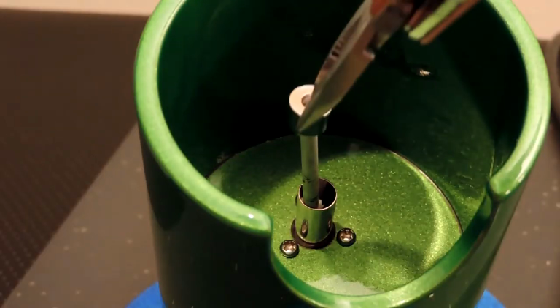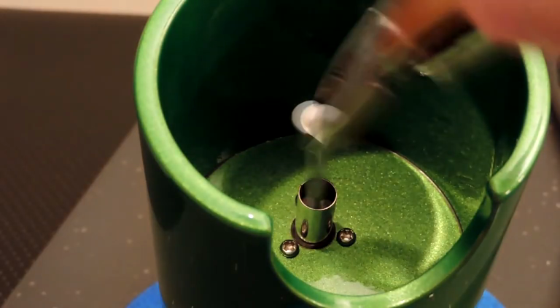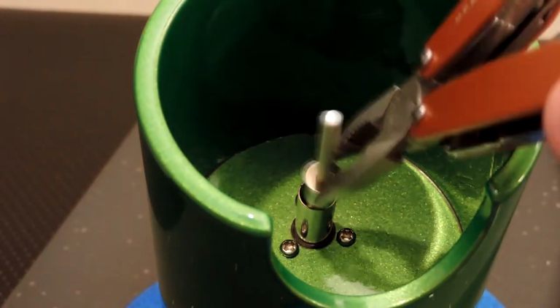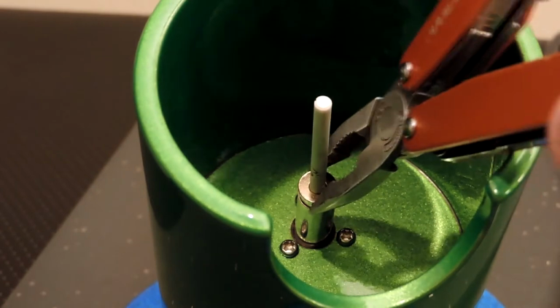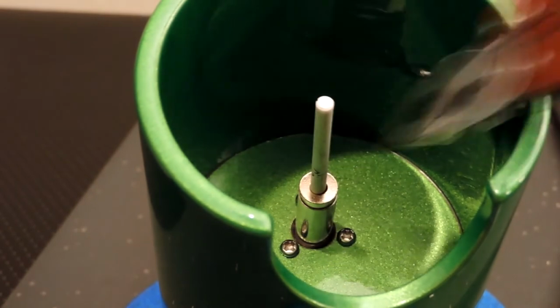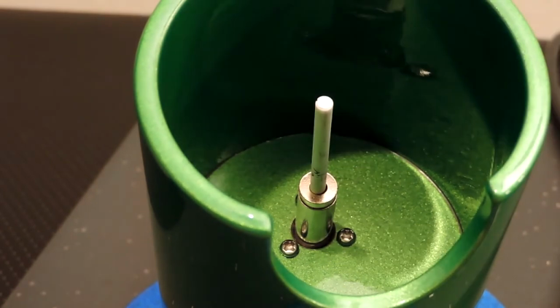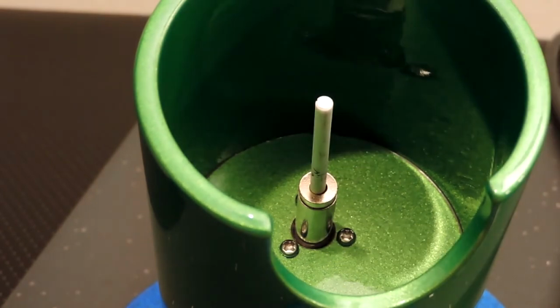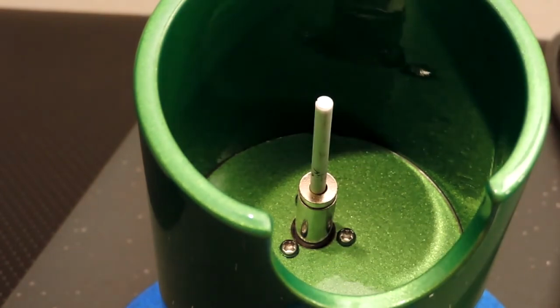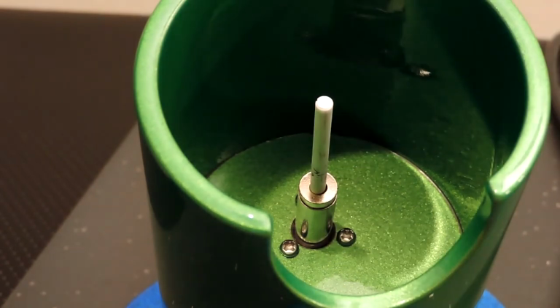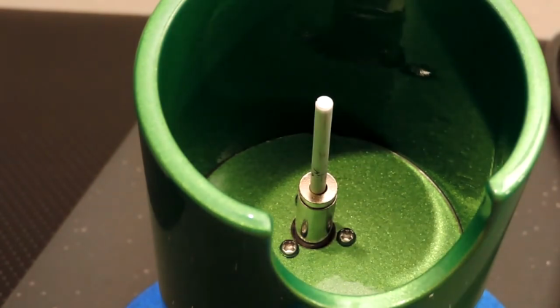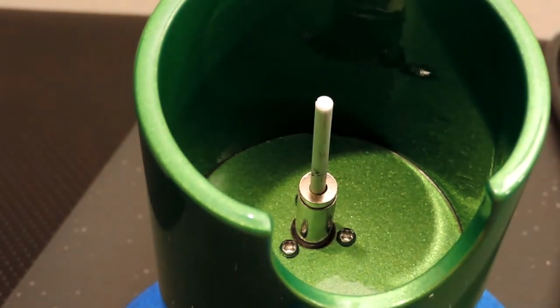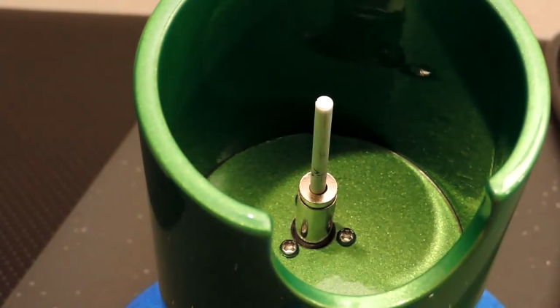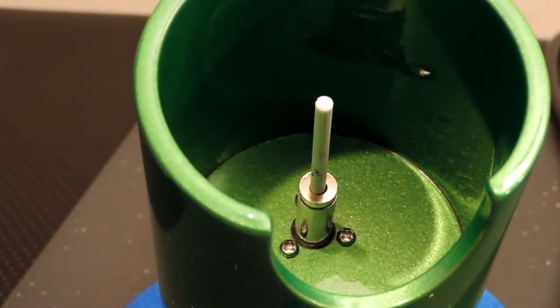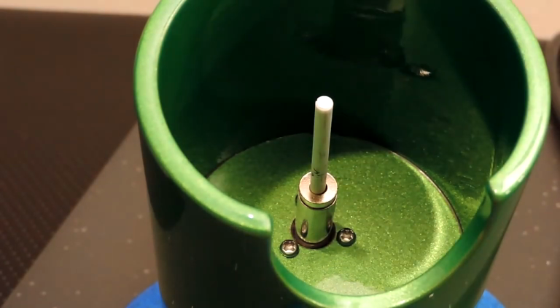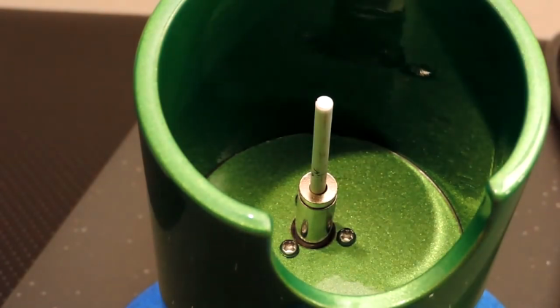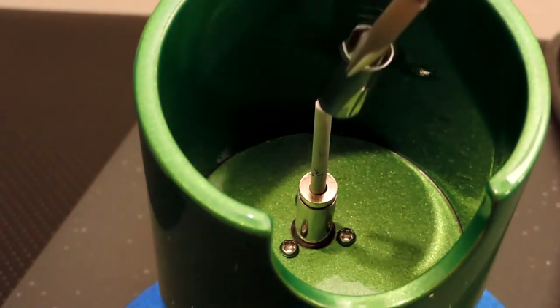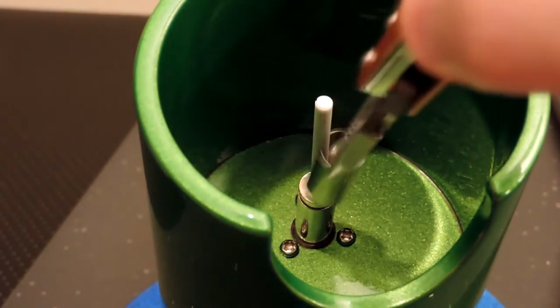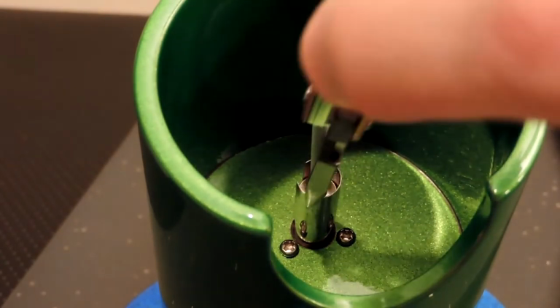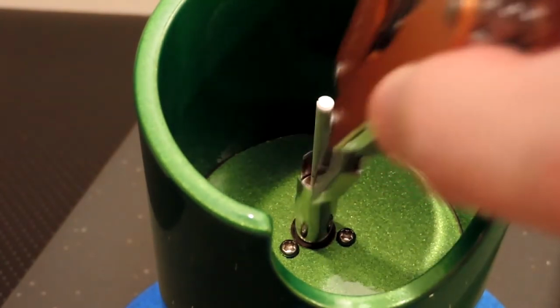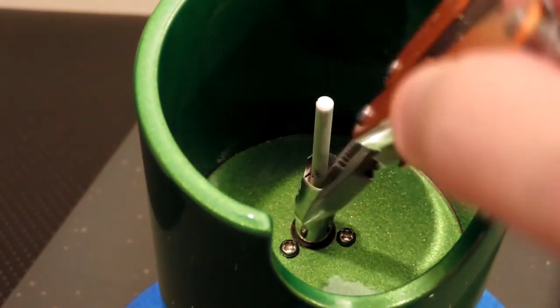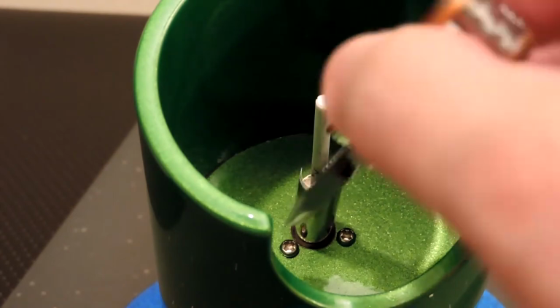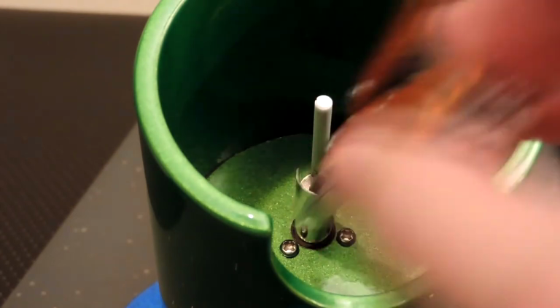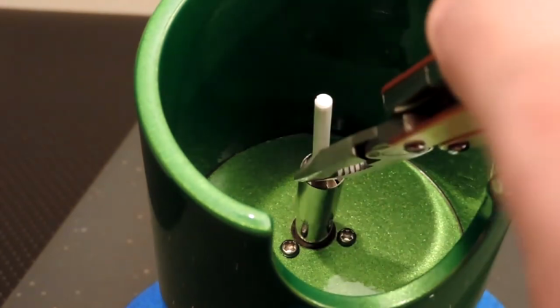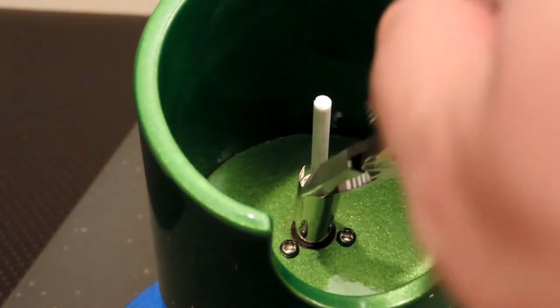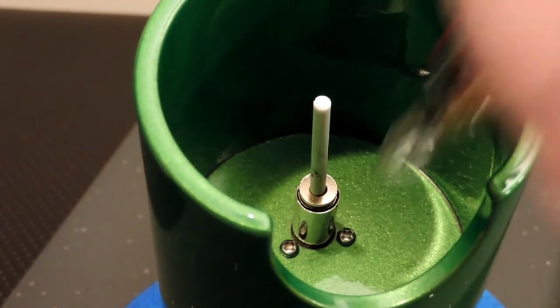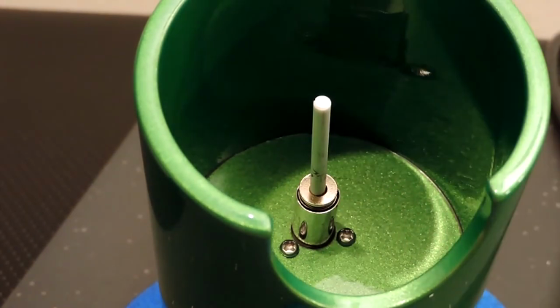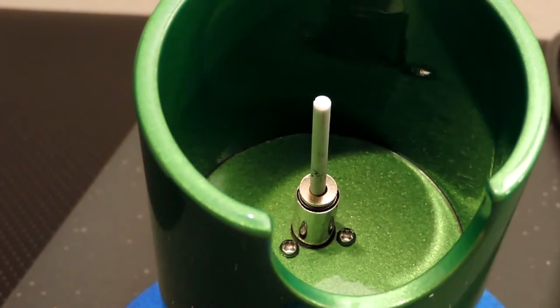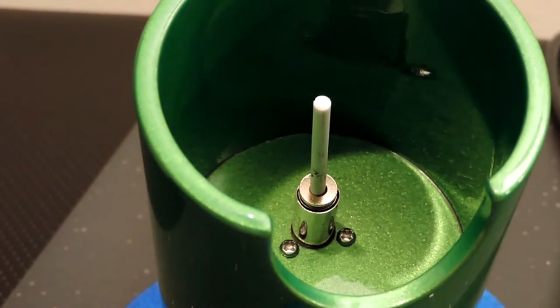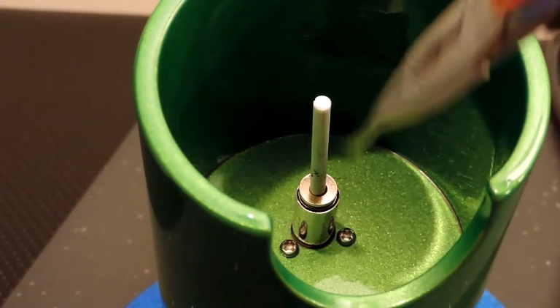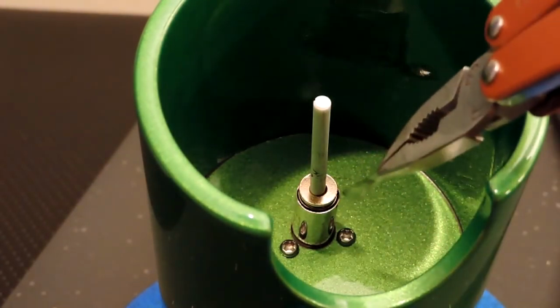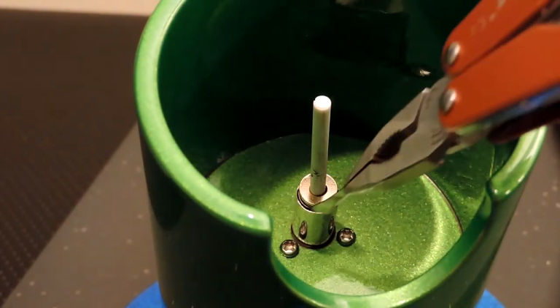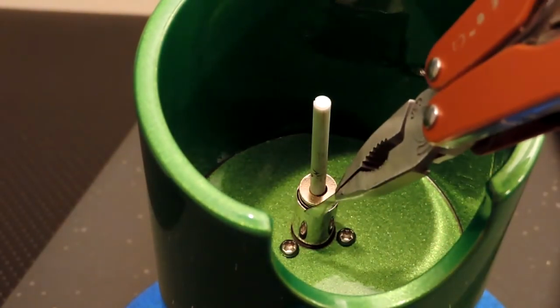First goes the doughnut, then the tall split ring, and then the shim.